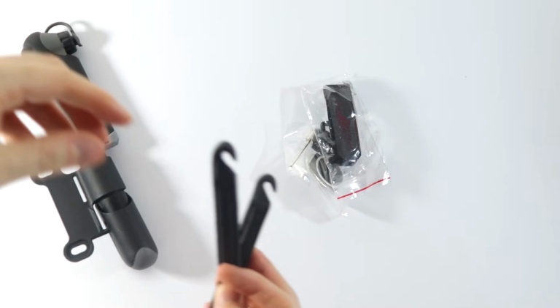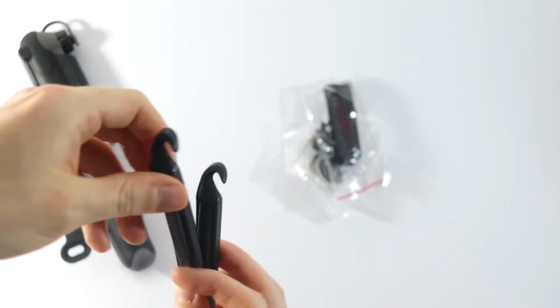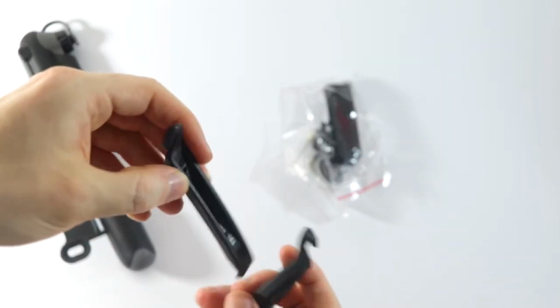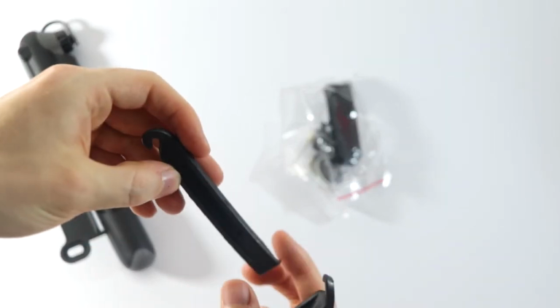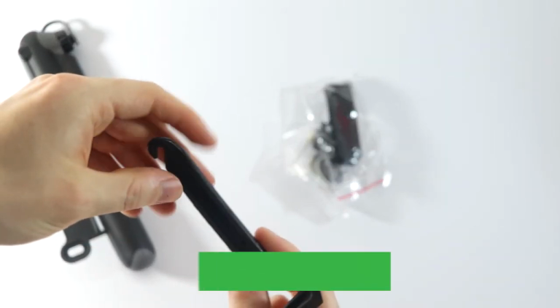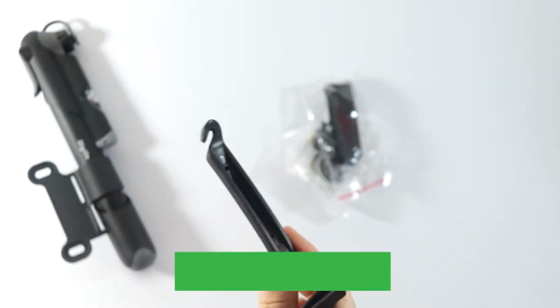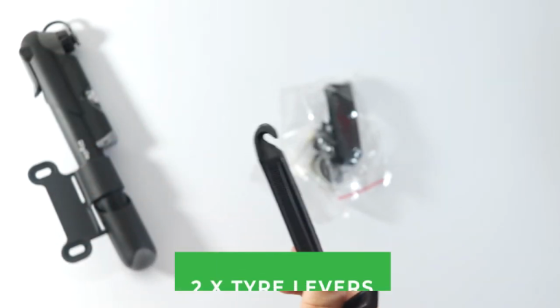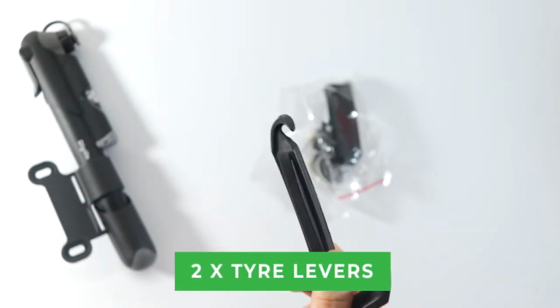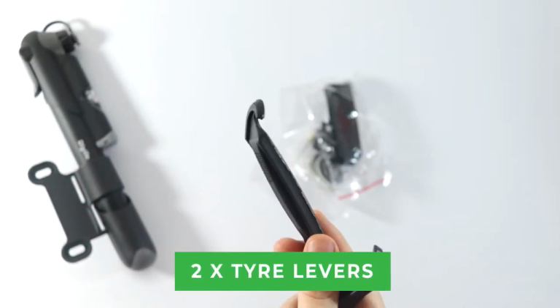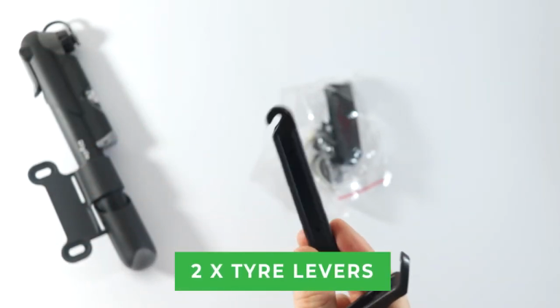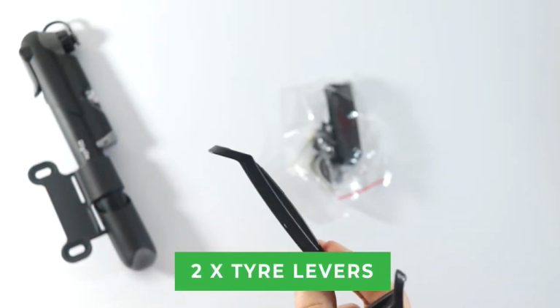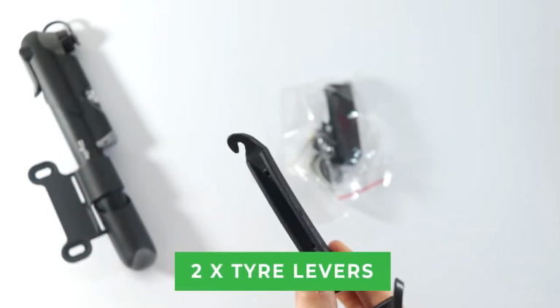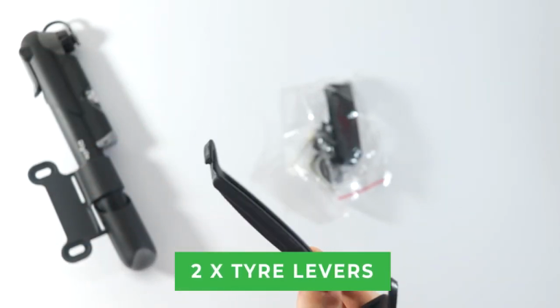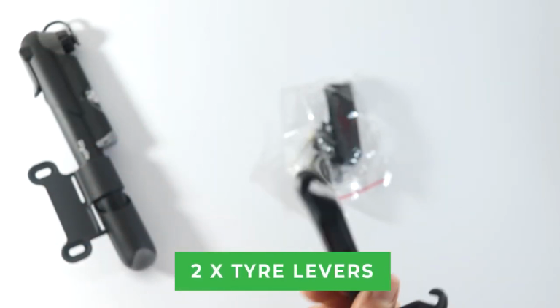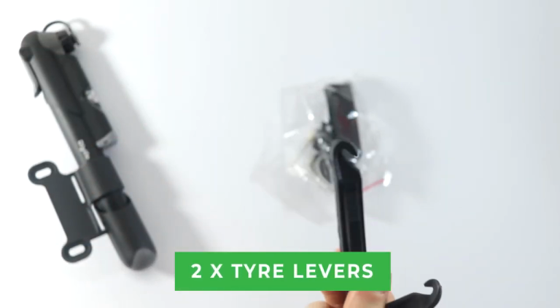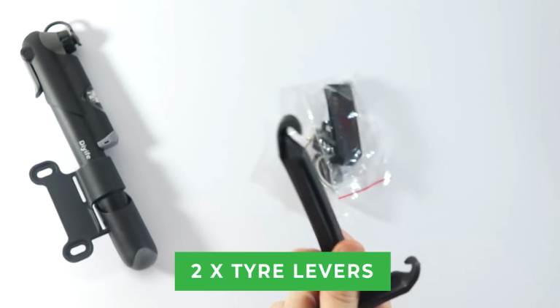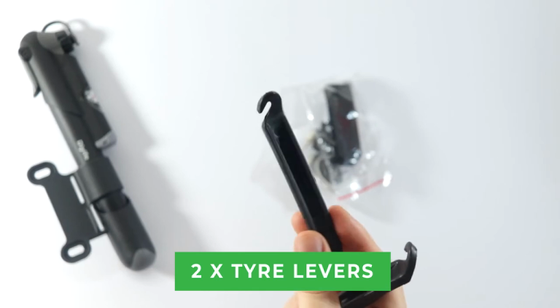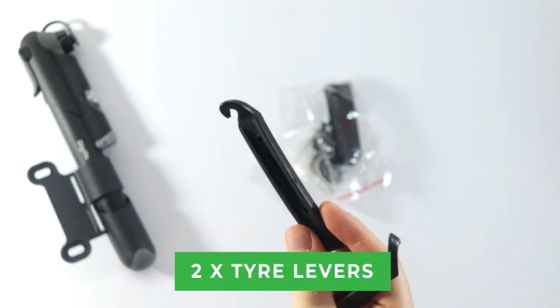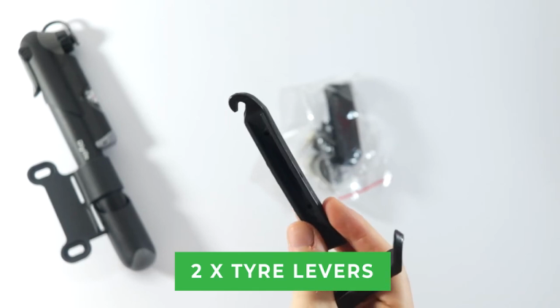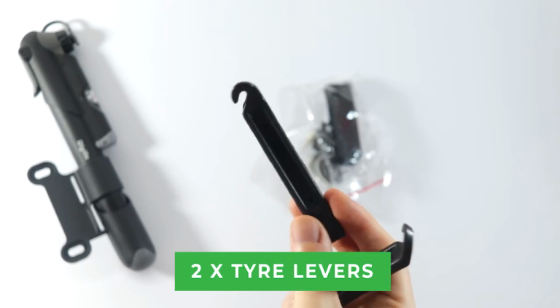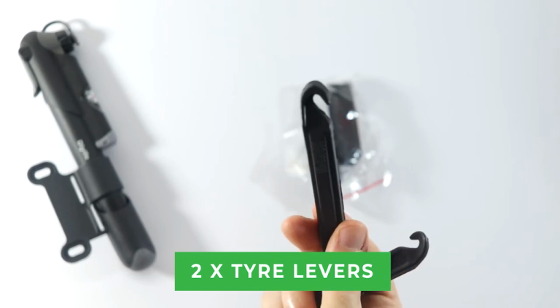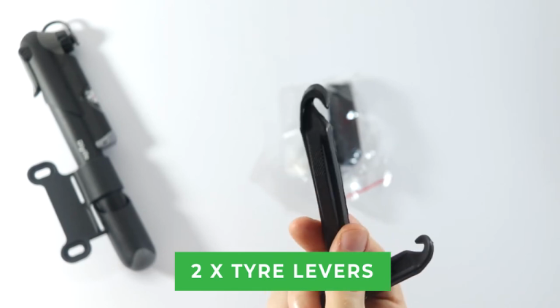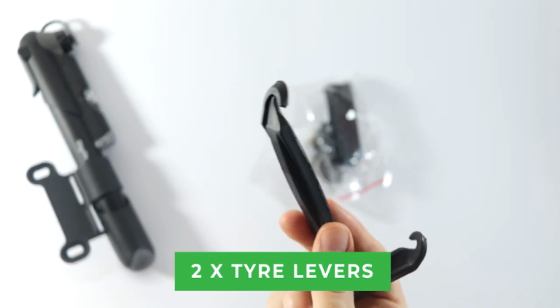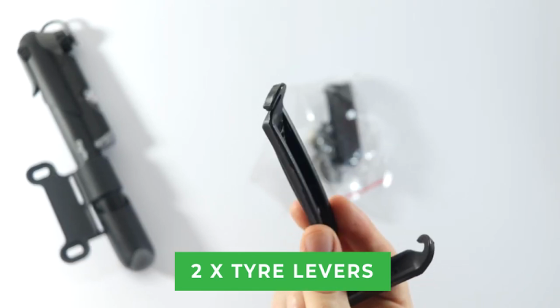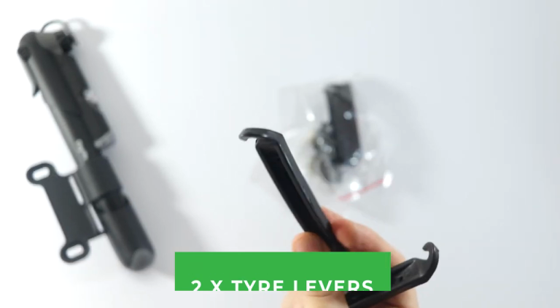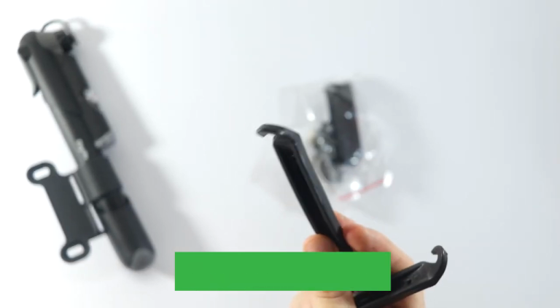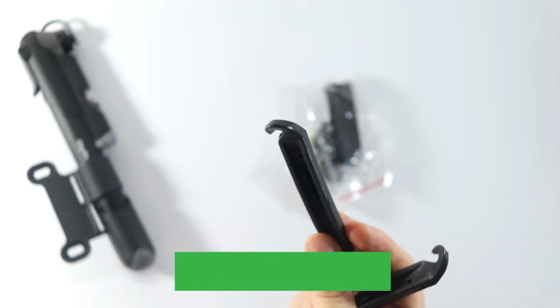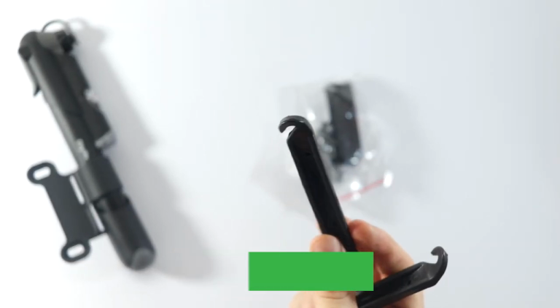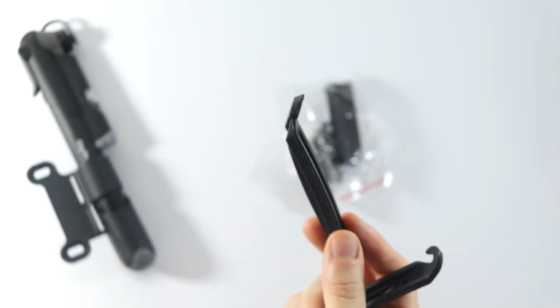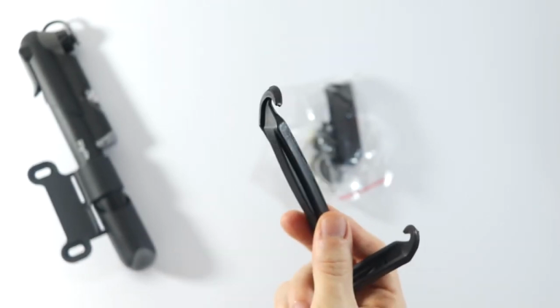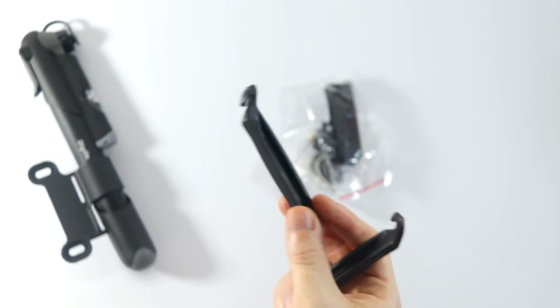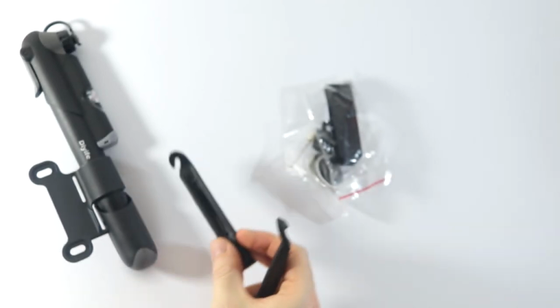Then we have some accessories. These are for replacing tyres and they are very useful because getting the outer tube or the inner tube off the wheel can be difficult.